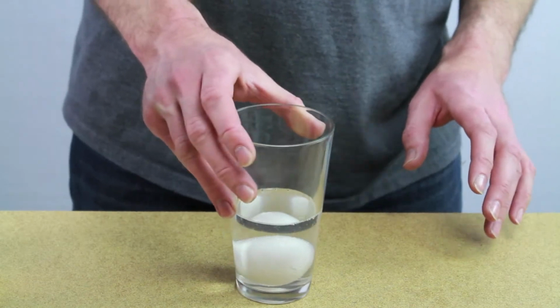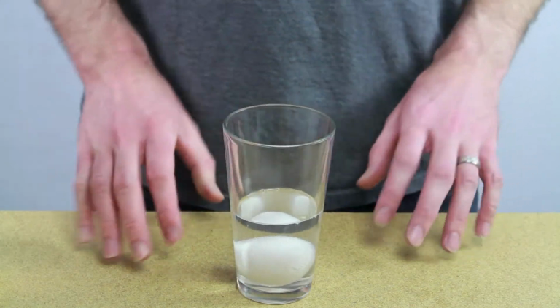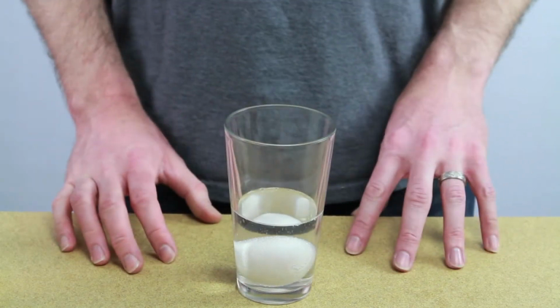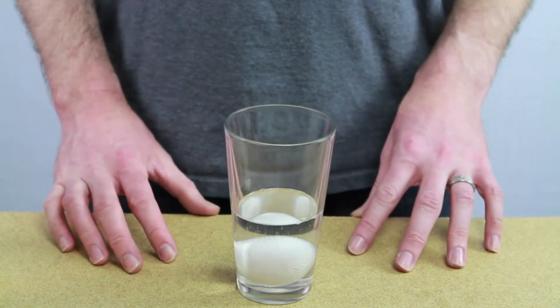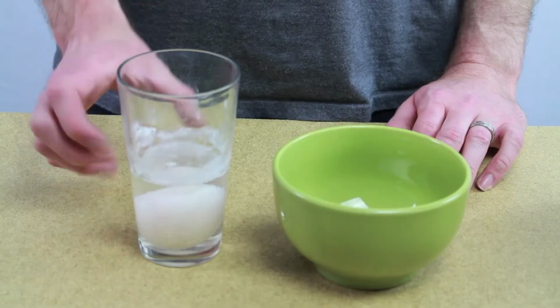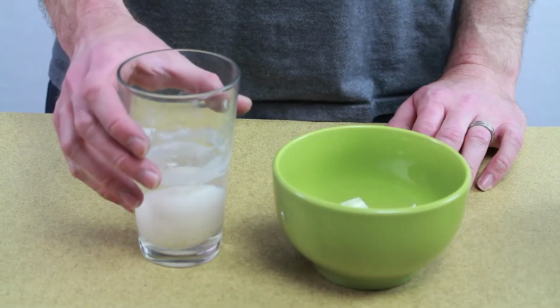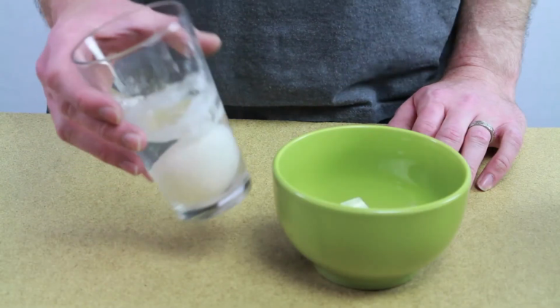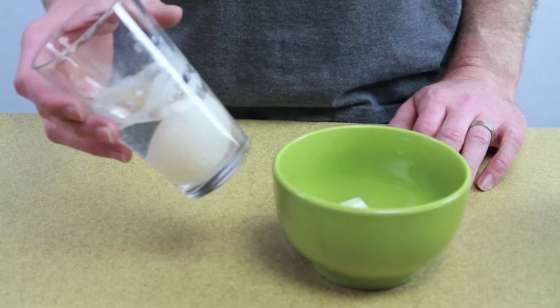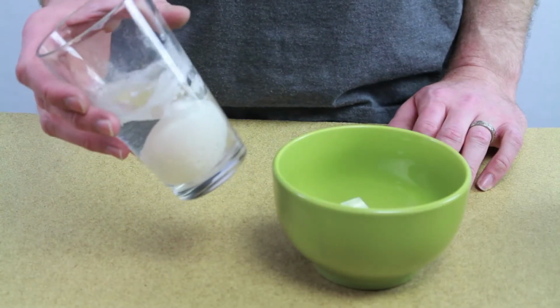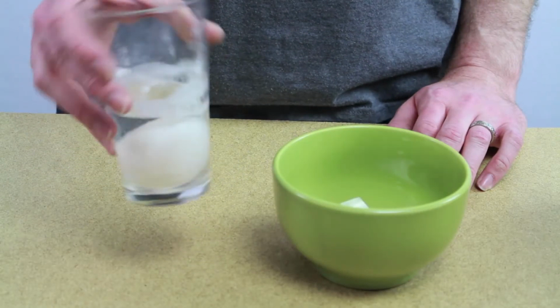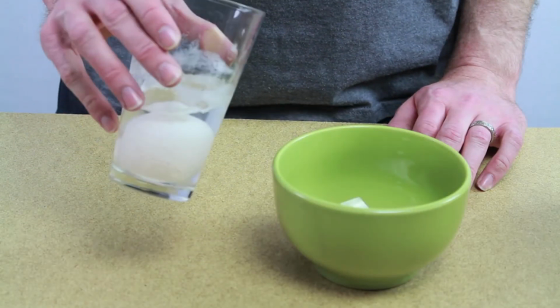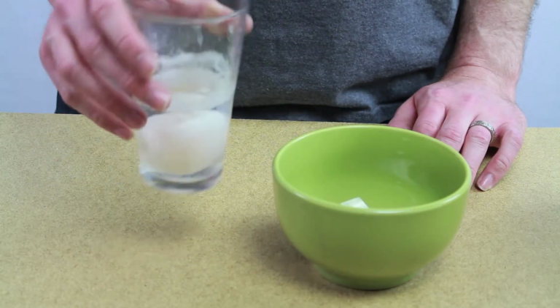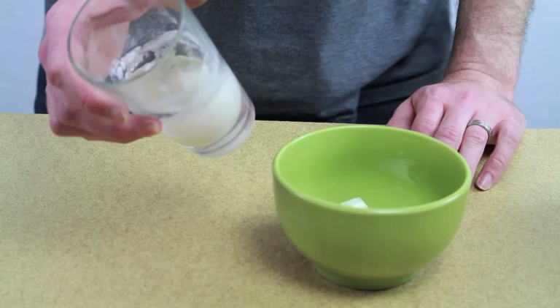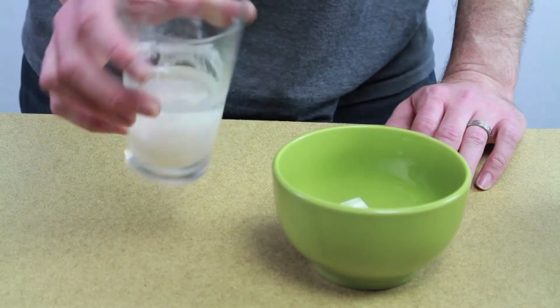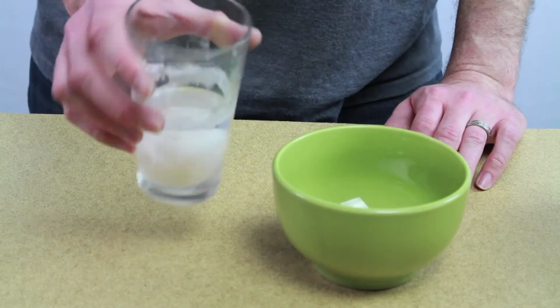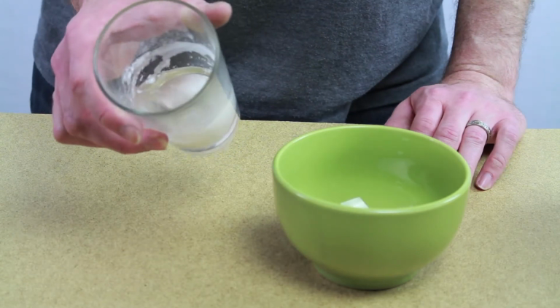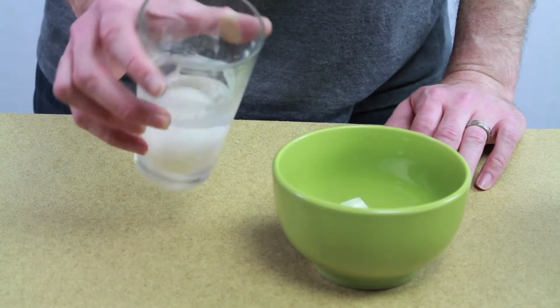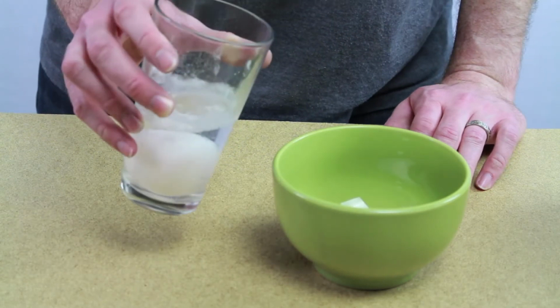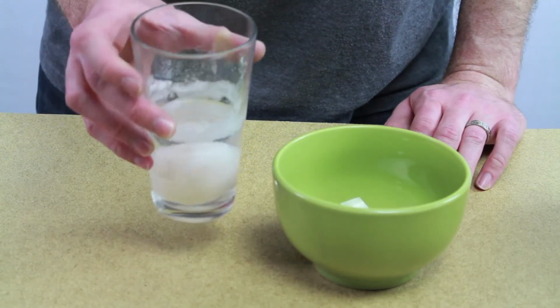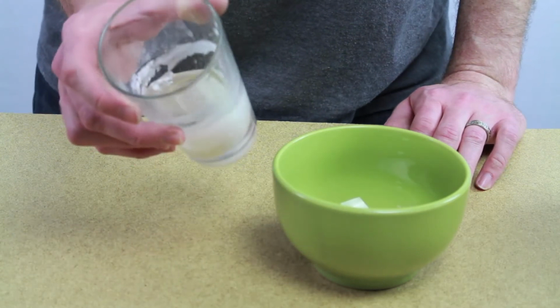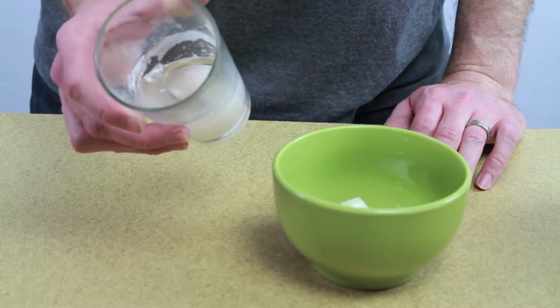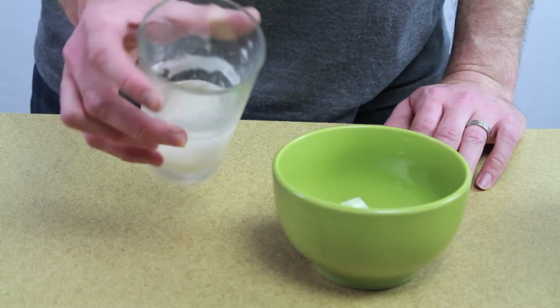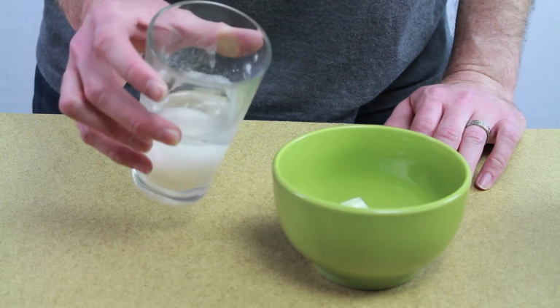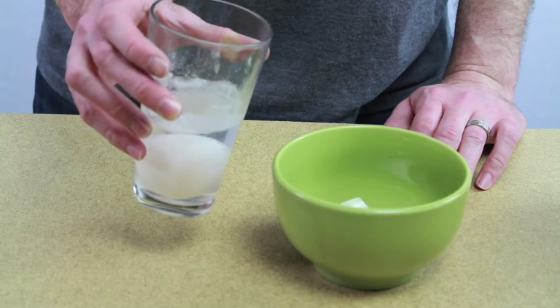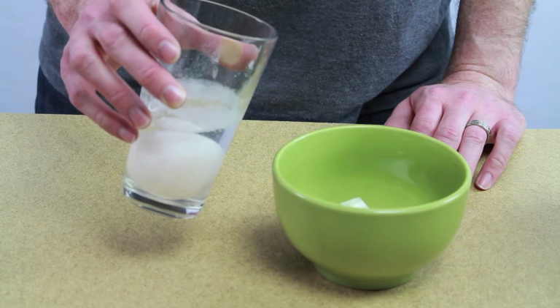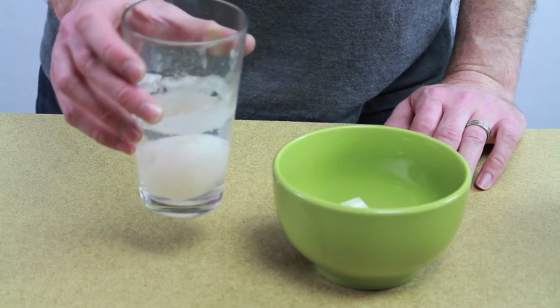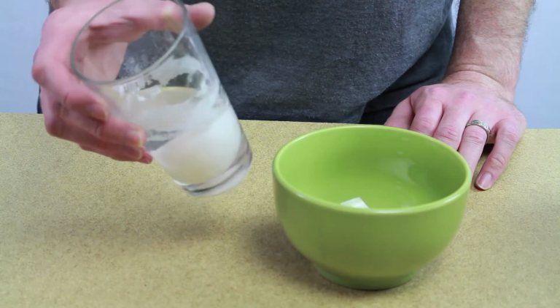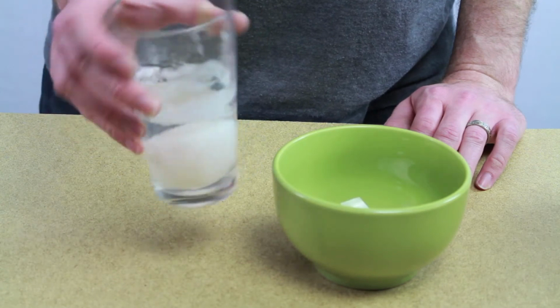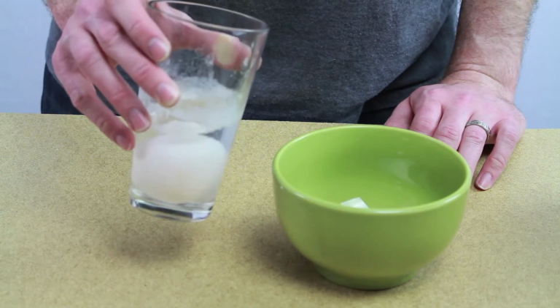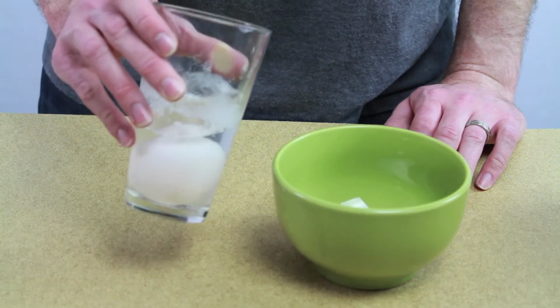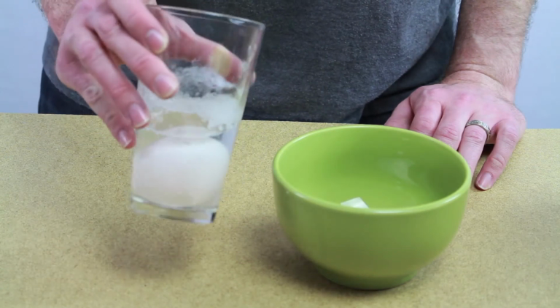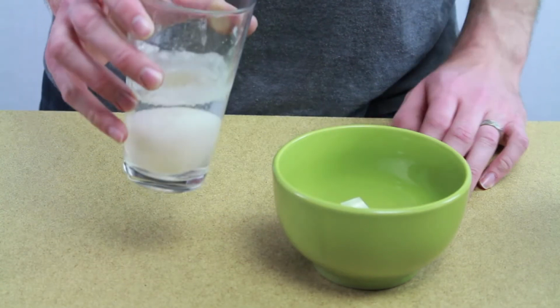So now we just wait. Okay, it's been about 48 hours — let's look at what happened. It looks like it got really foamy, and the egg looks a little bit bigger.